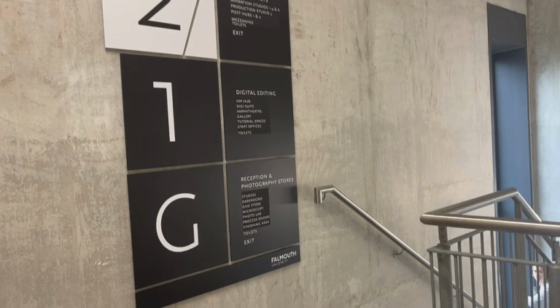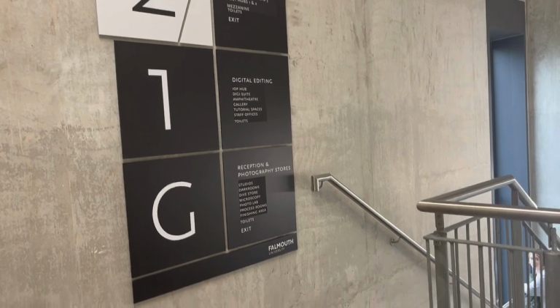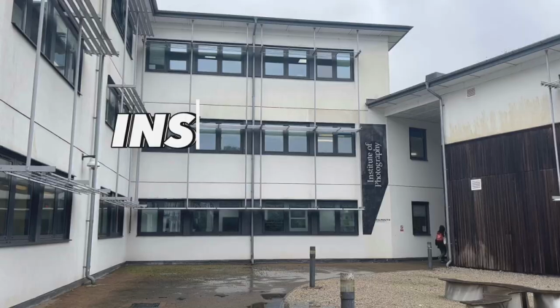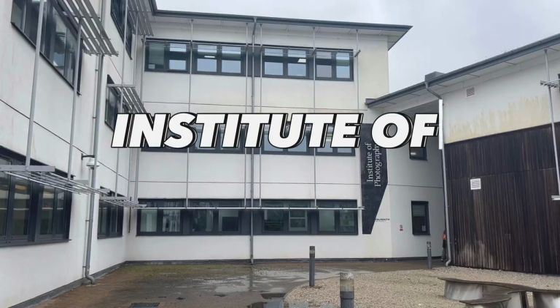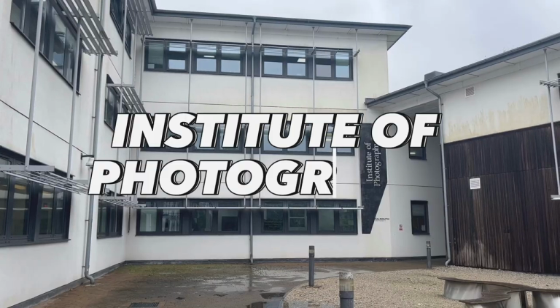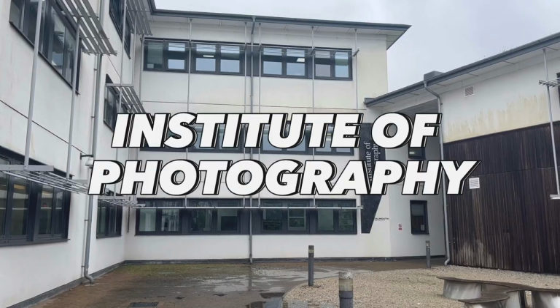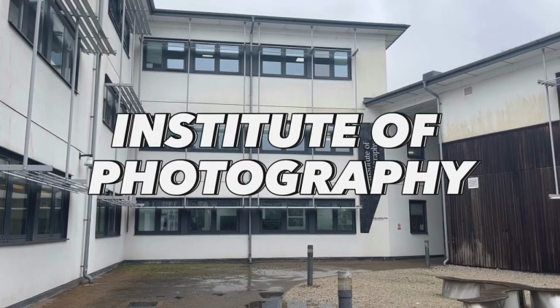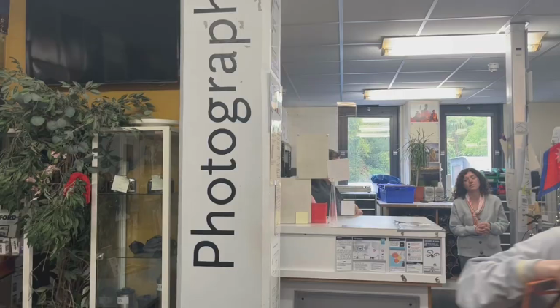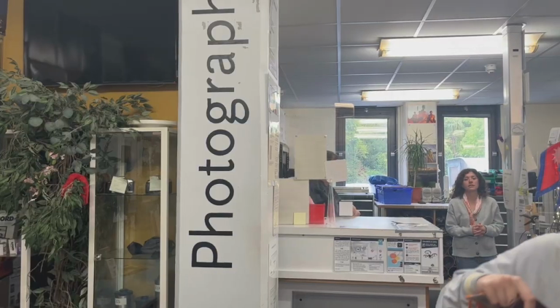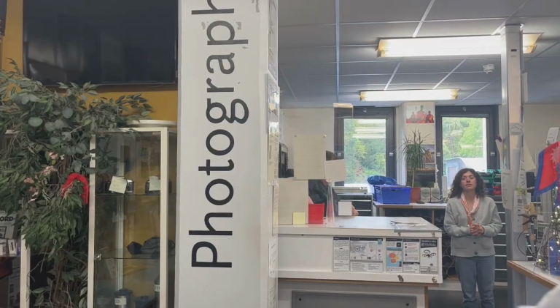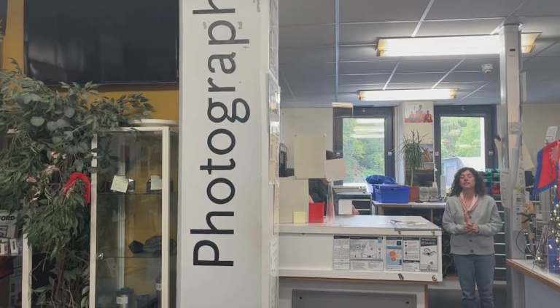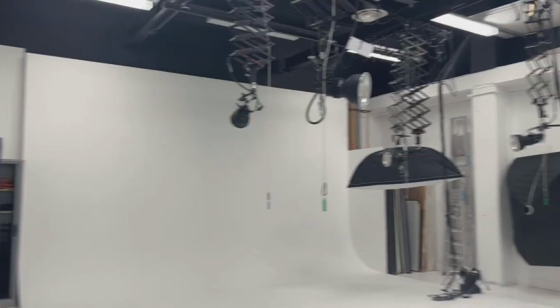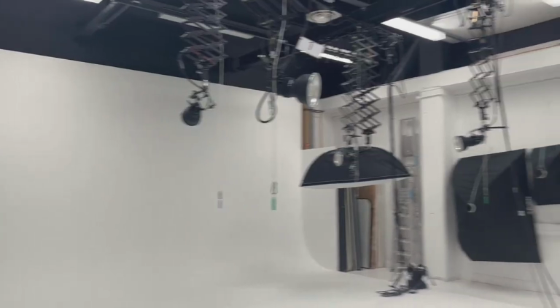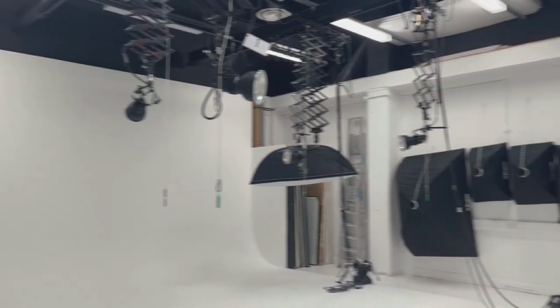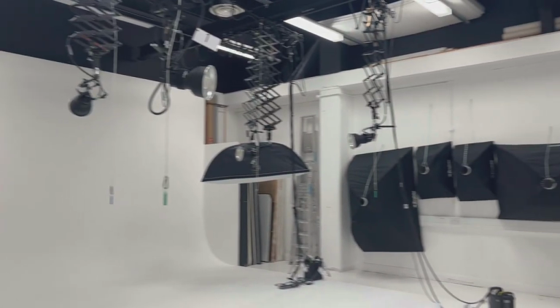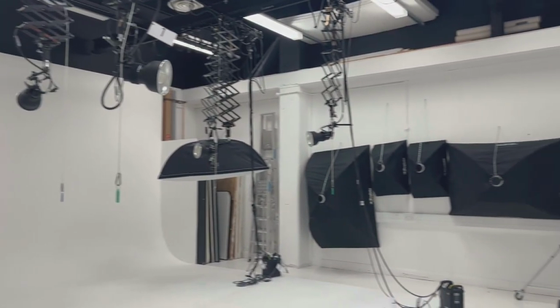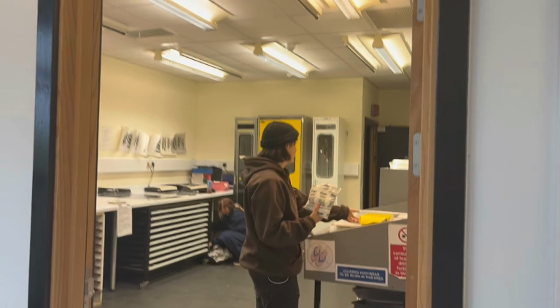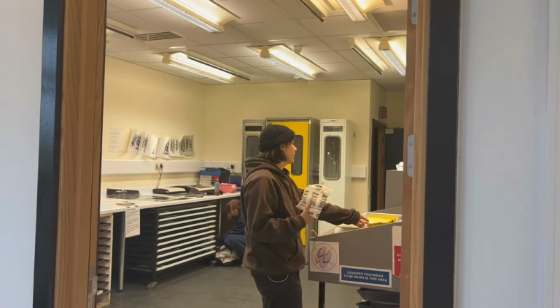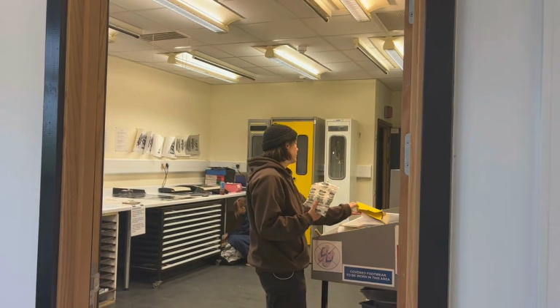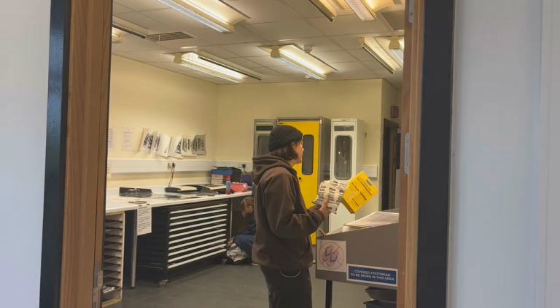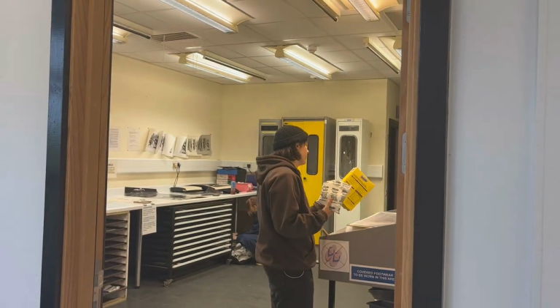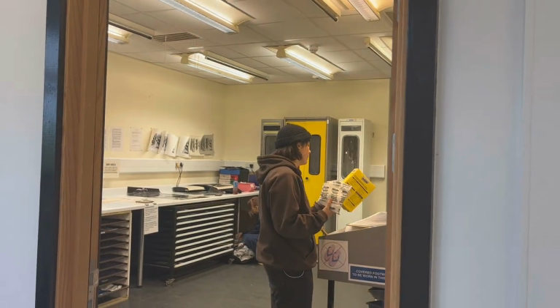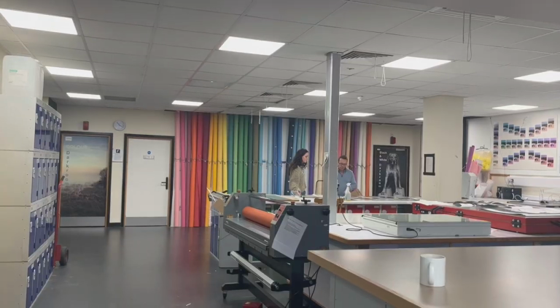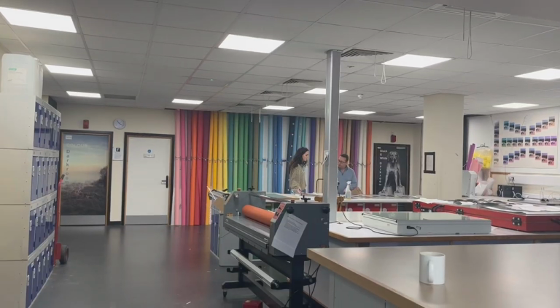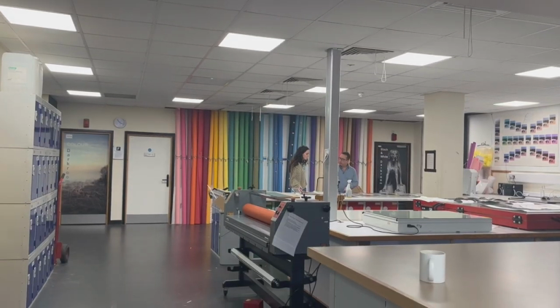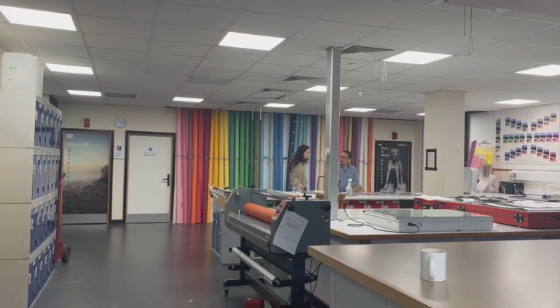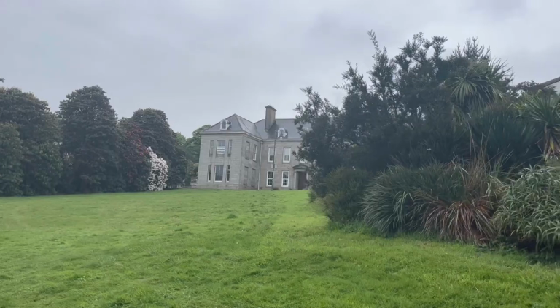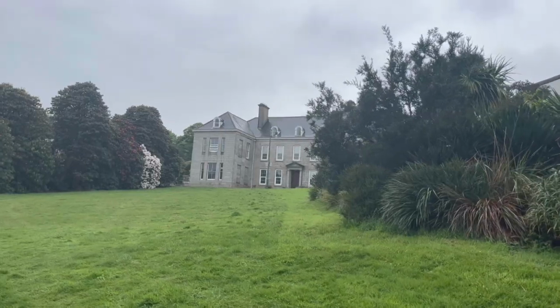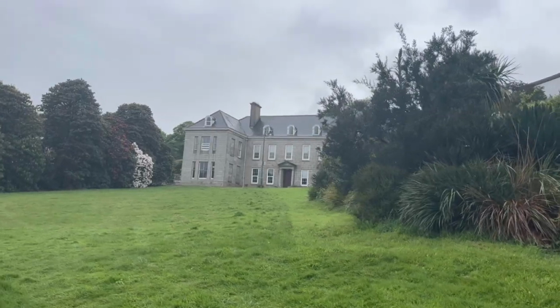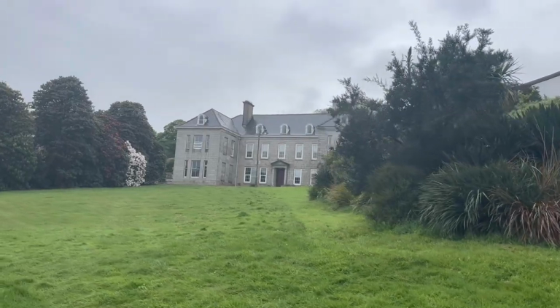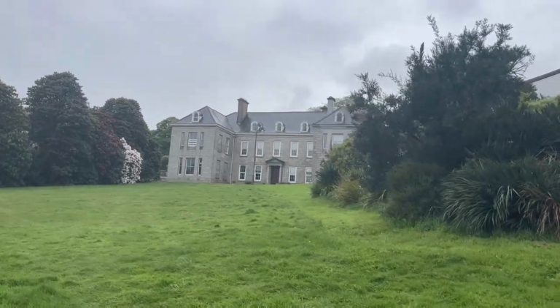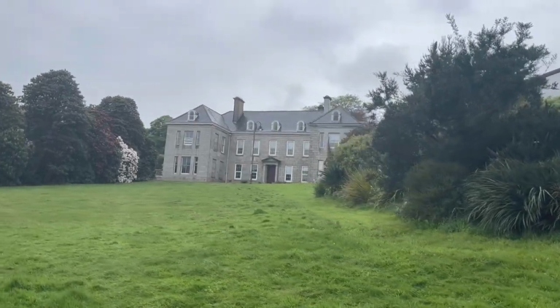Below that is the Institute of Photography, which contains industry standard equipment that can be loaned out, studios with professional equipment, professional underwater cameras, and multiple dark rooms.